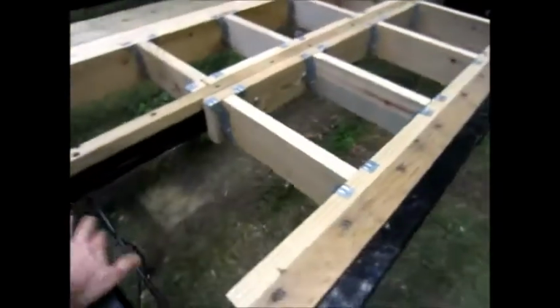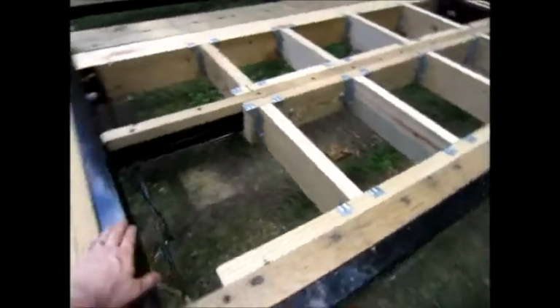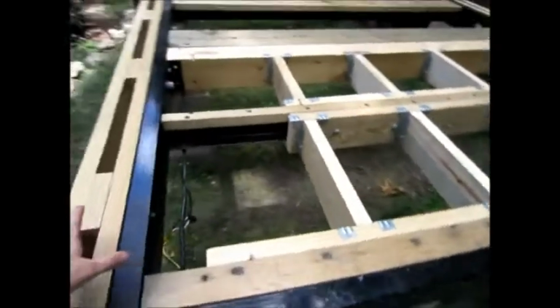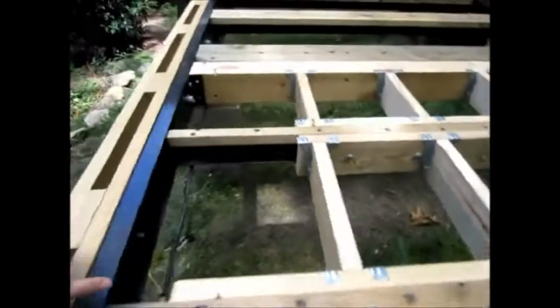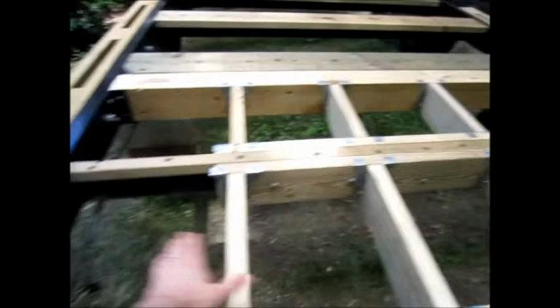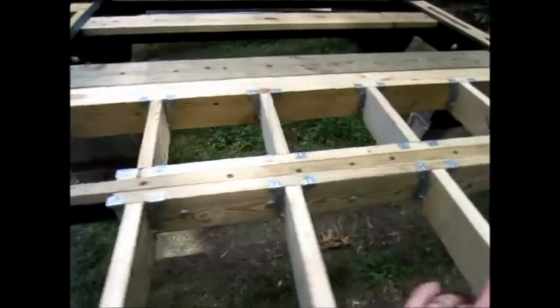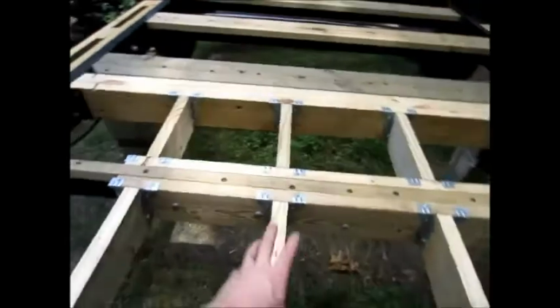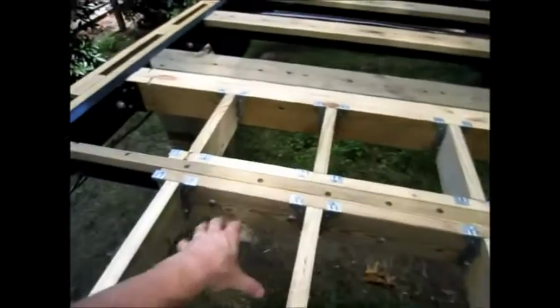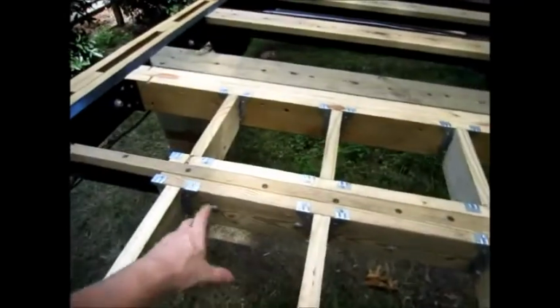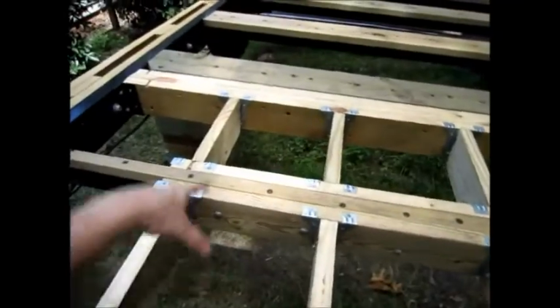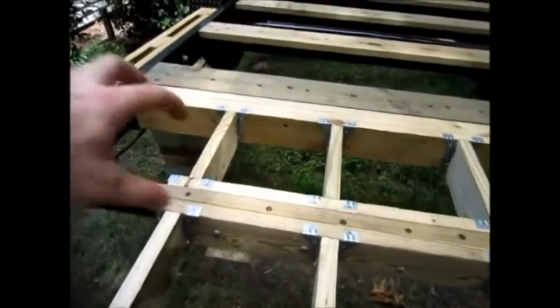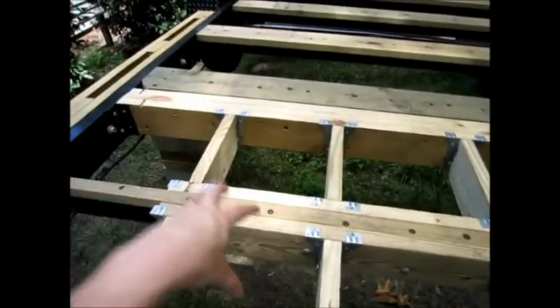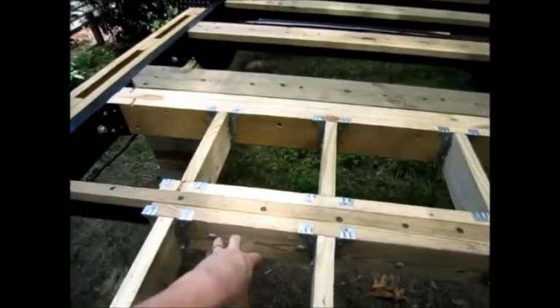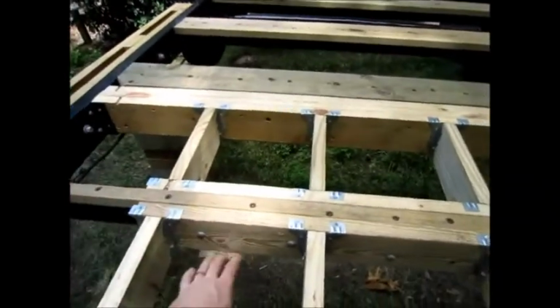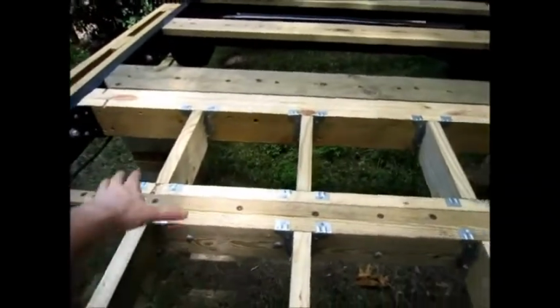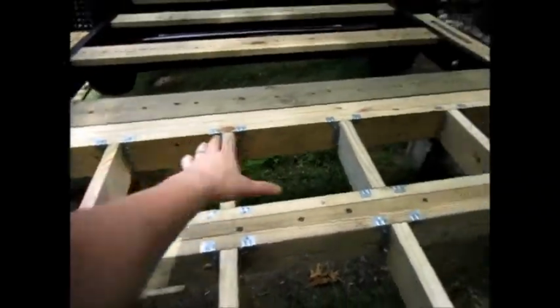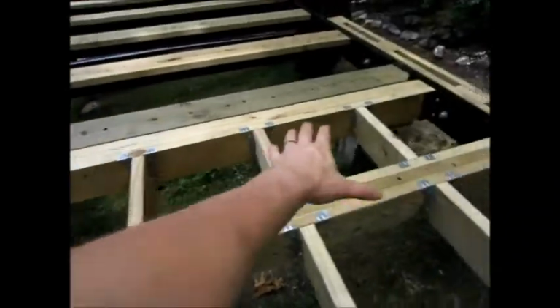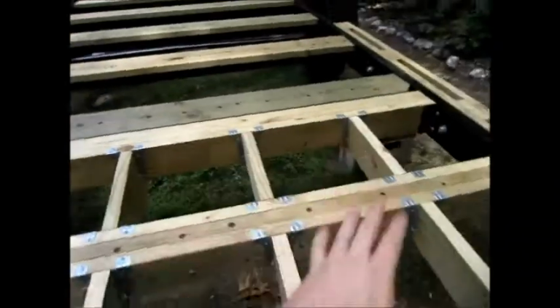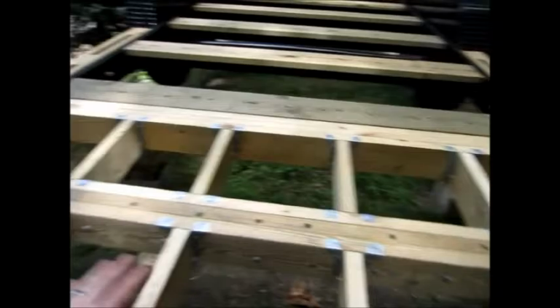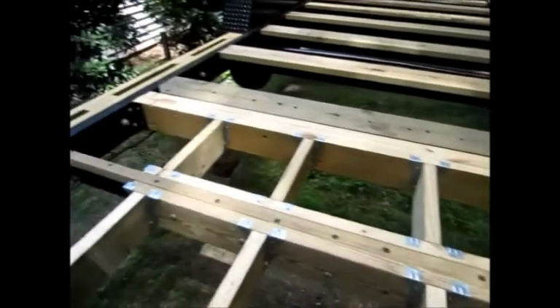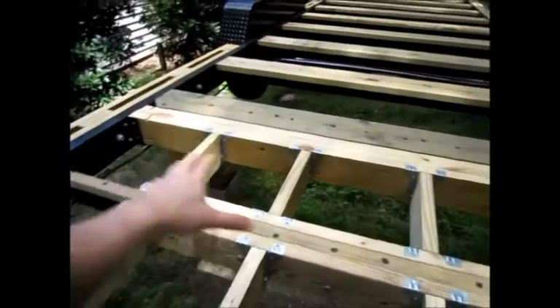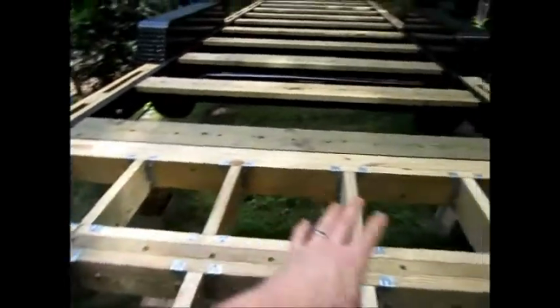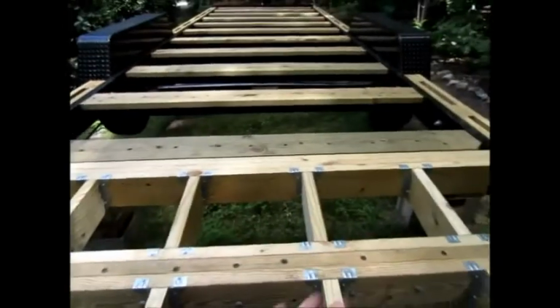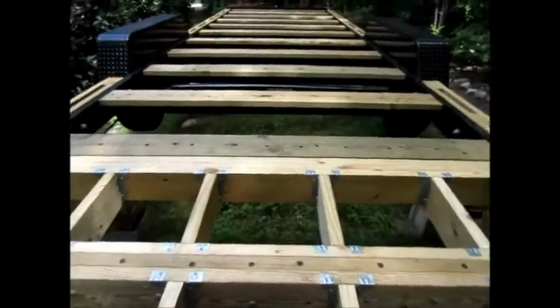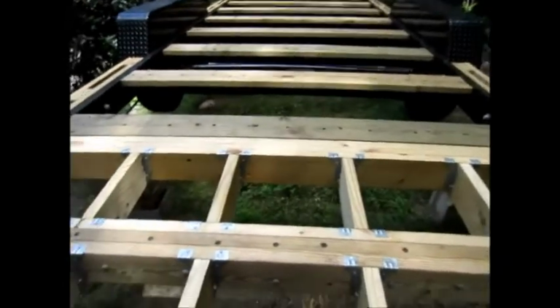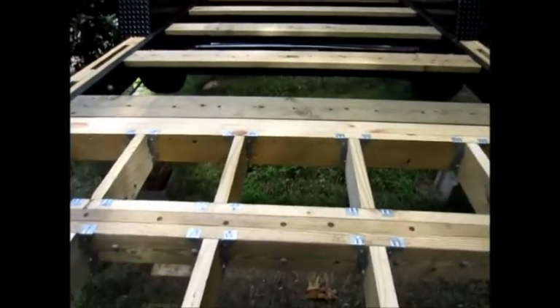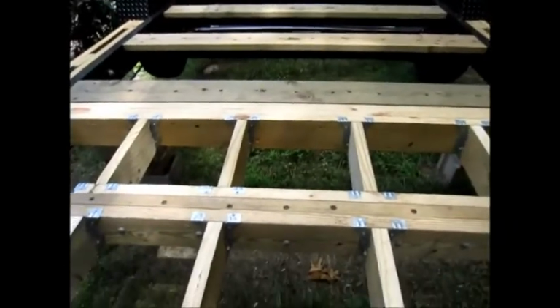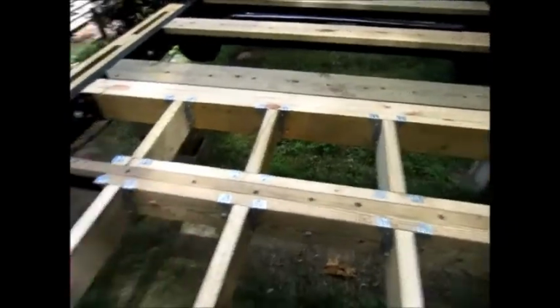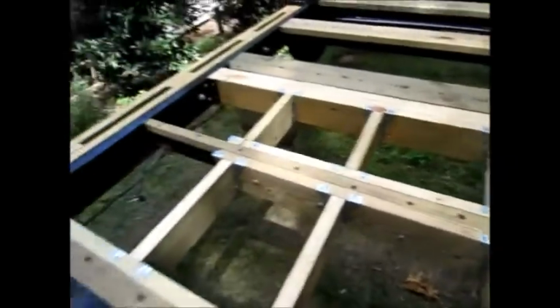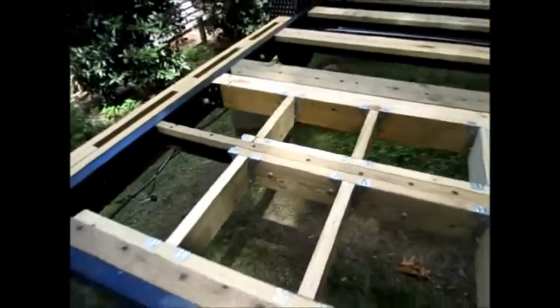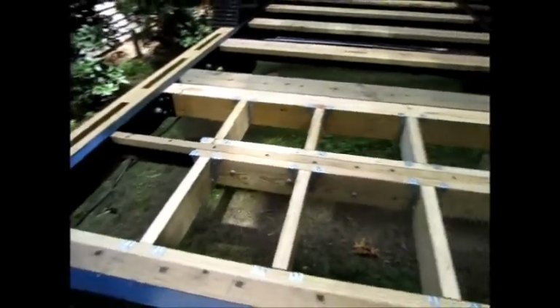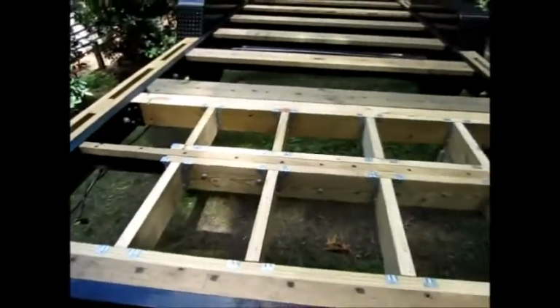The porch decking will run across here. It's going to have gaps in it and allow water and everything to penetrate. So we're going to leave all this cavity open to allow that to drain through and not result in water damage.